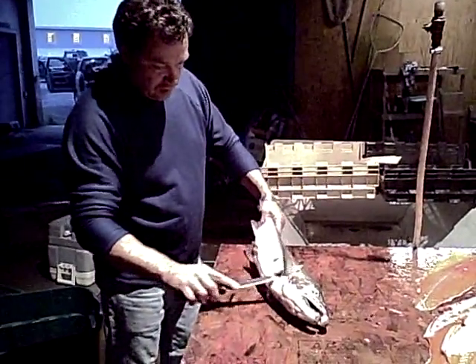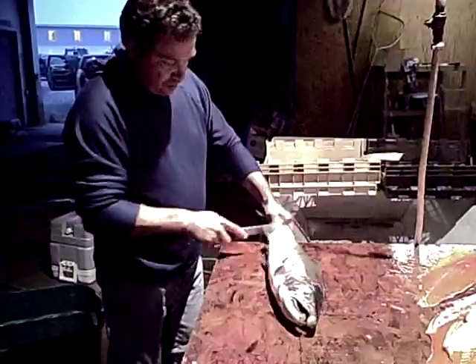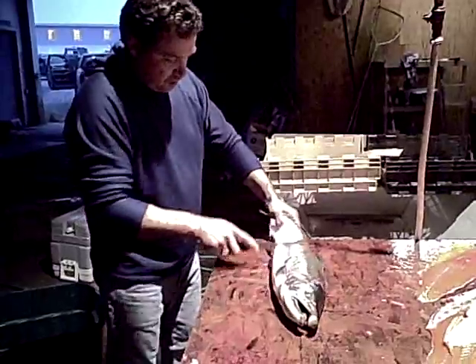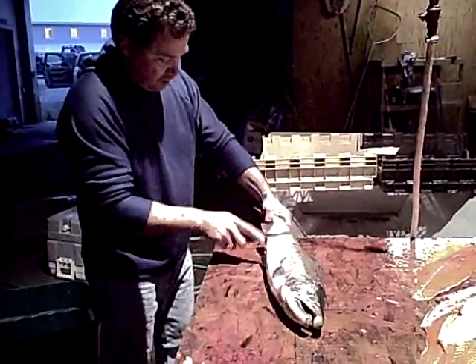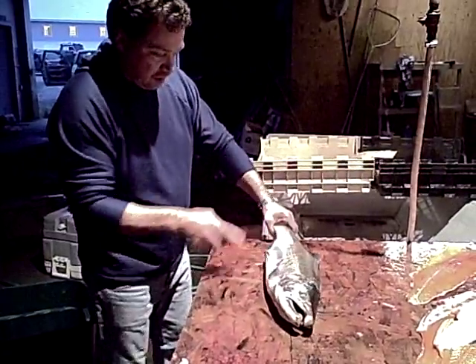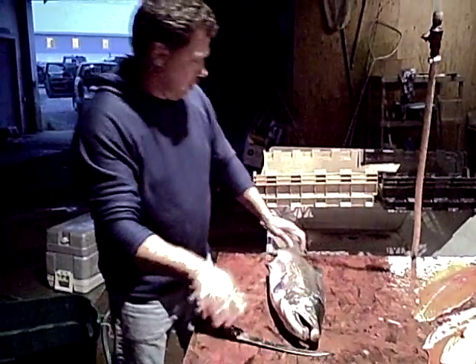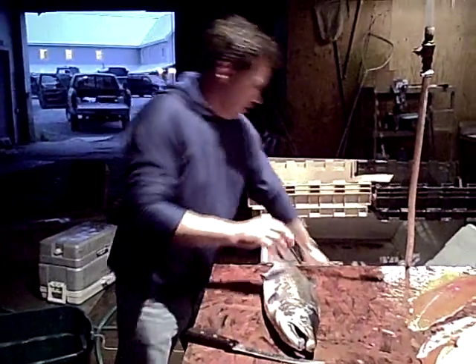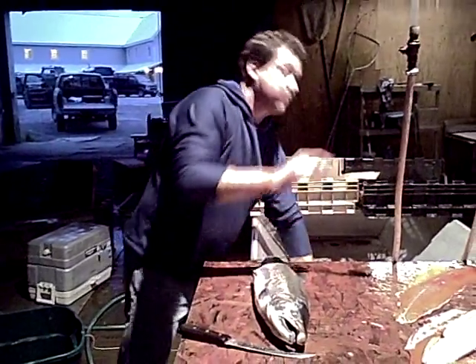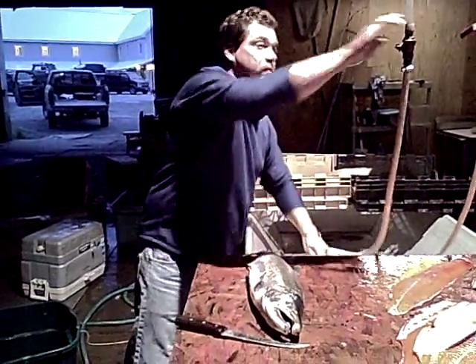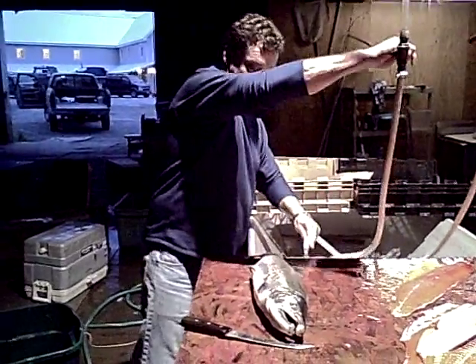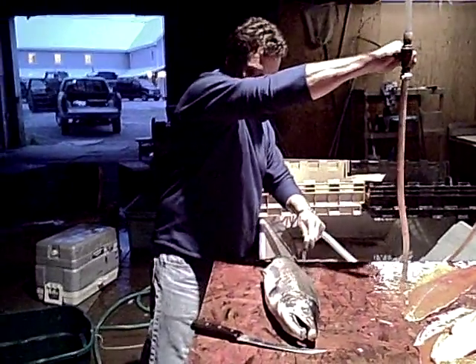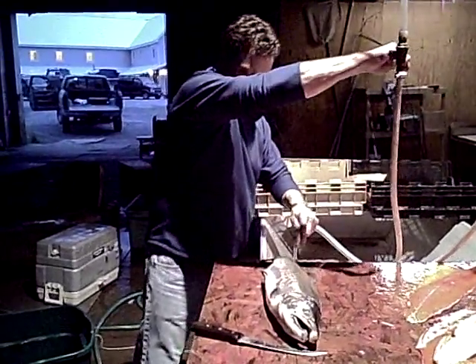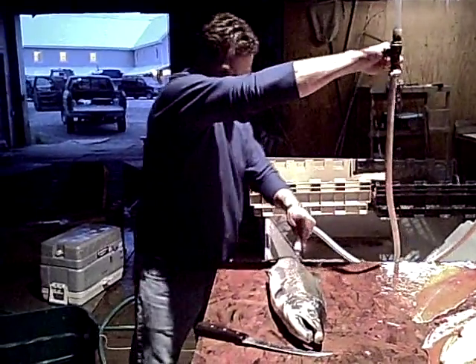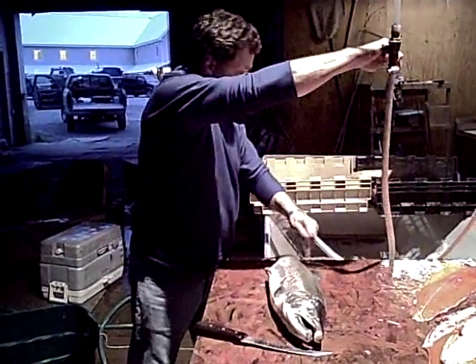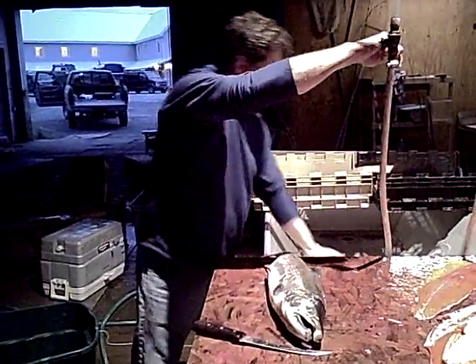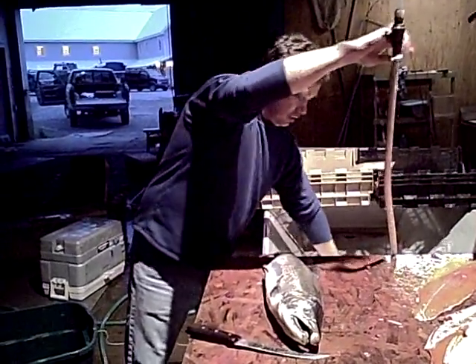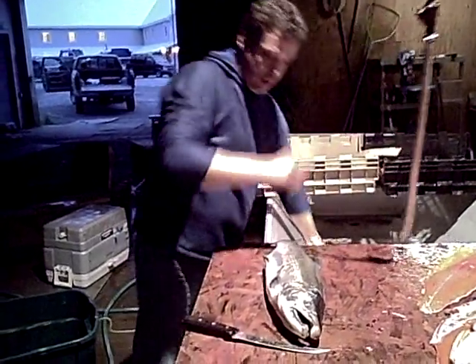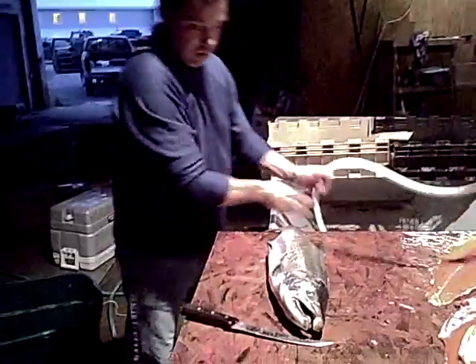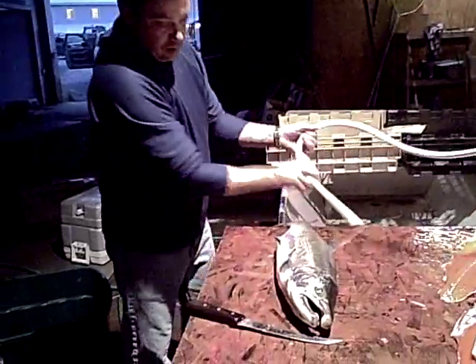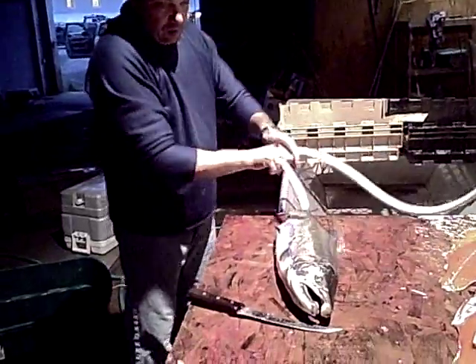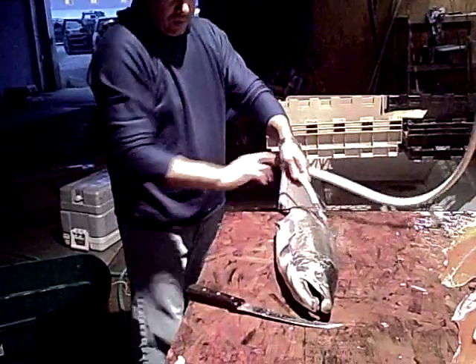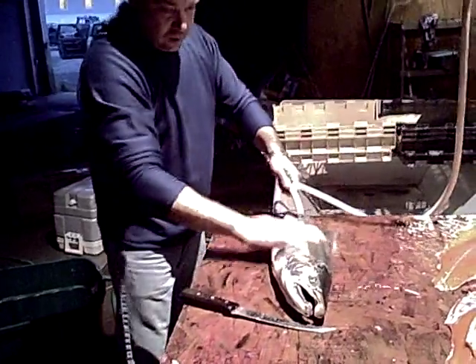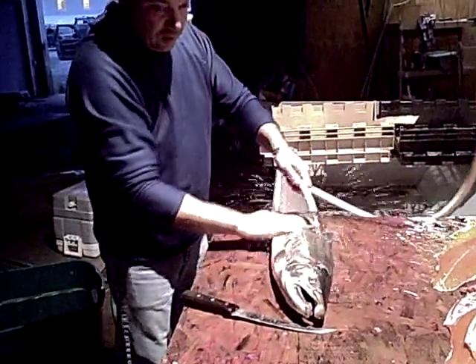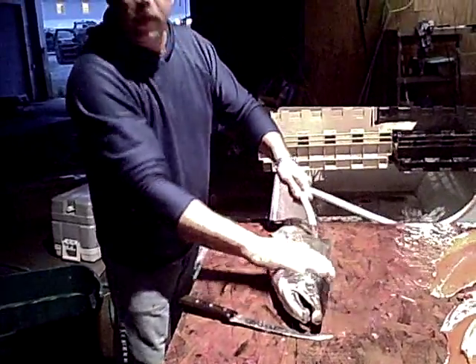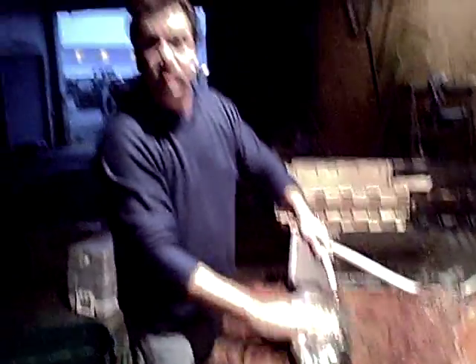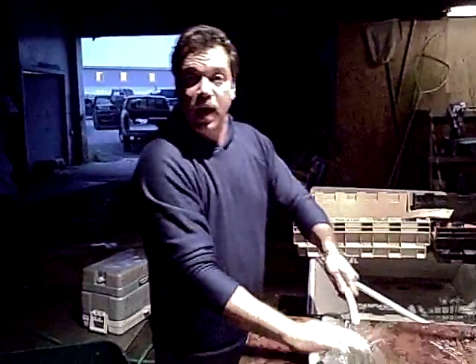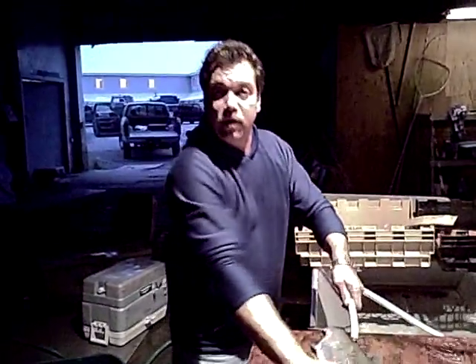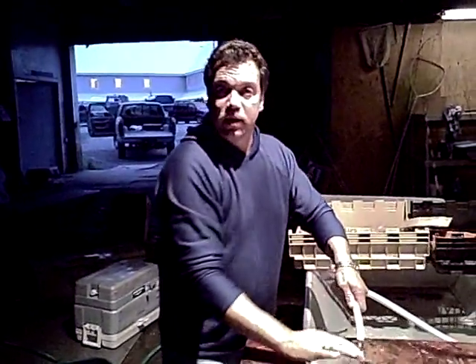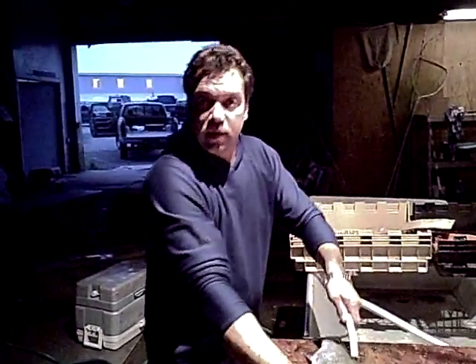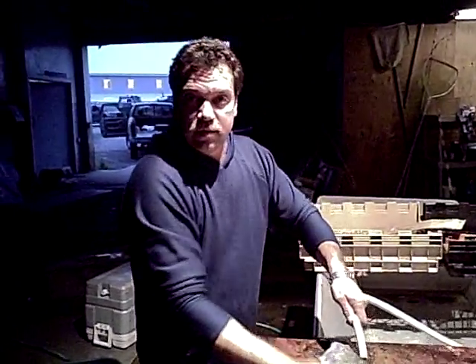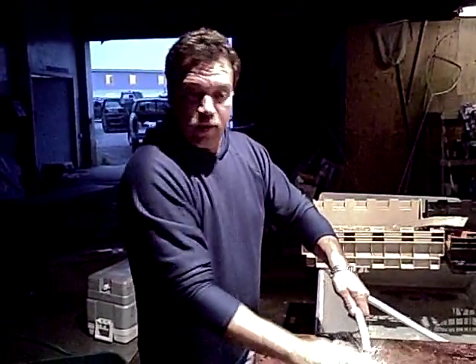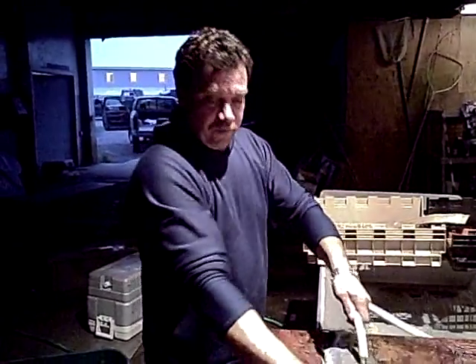The Alaskan way of filleting salmon for AlaskaFishingReports.net. And what's your name? My name's Guy Beadle. They call me Tuffy.